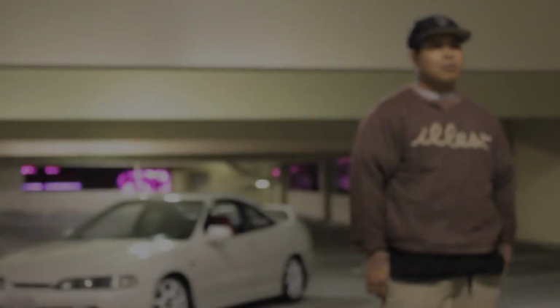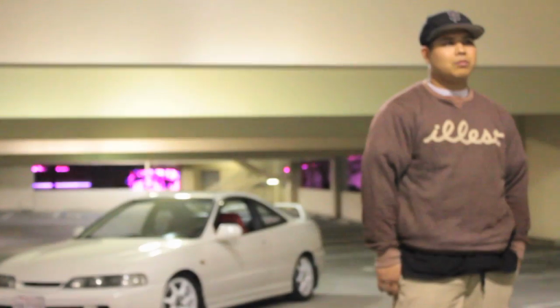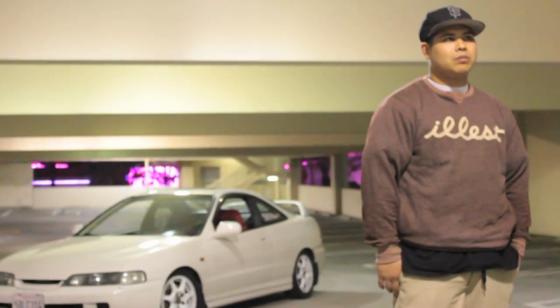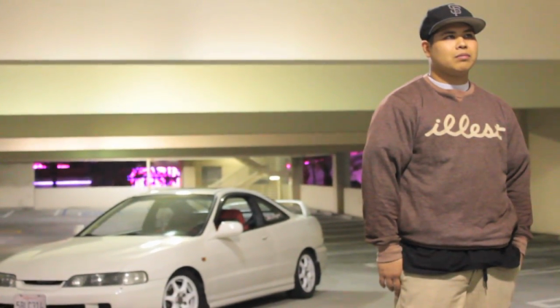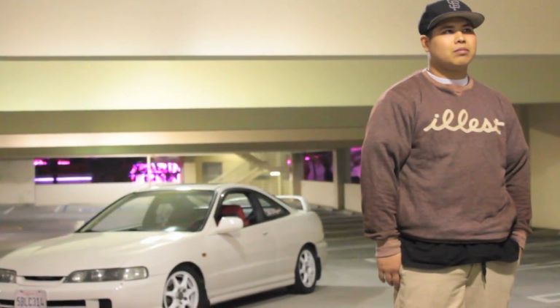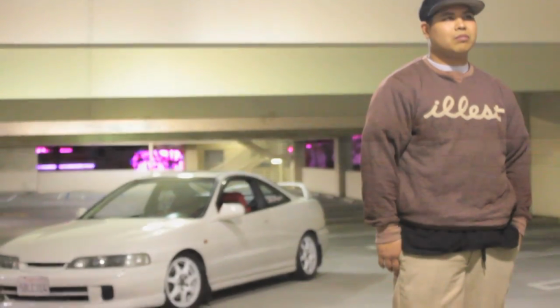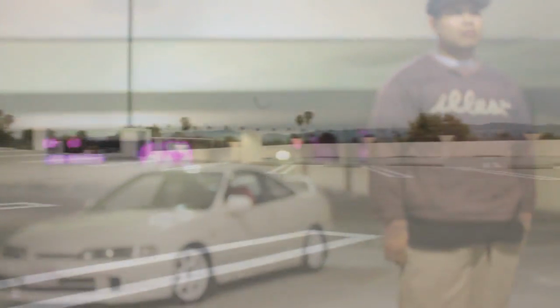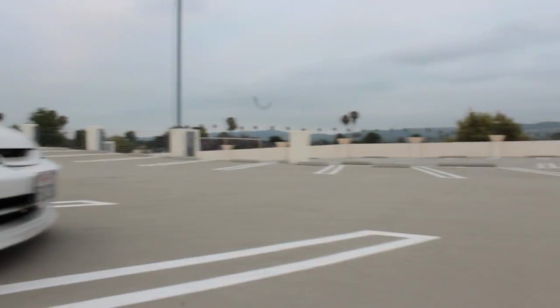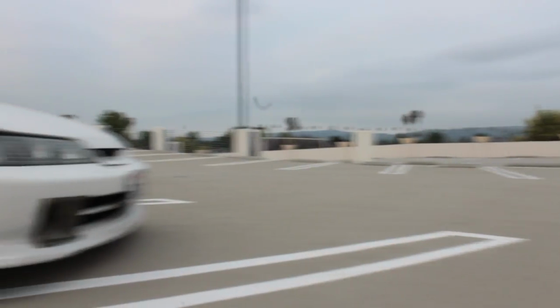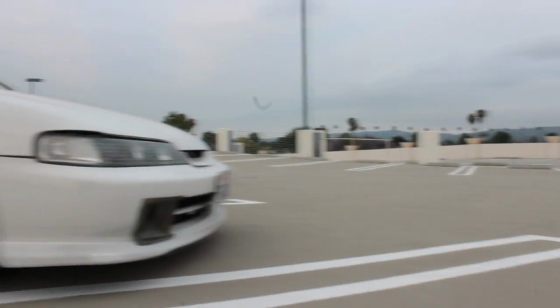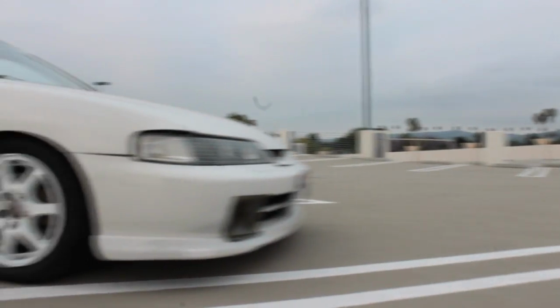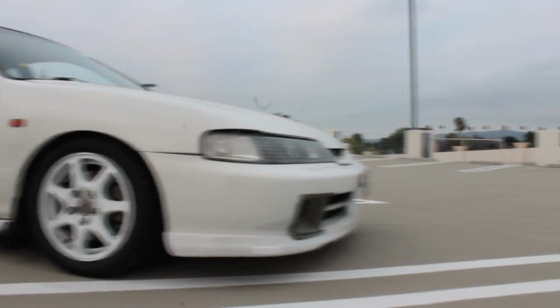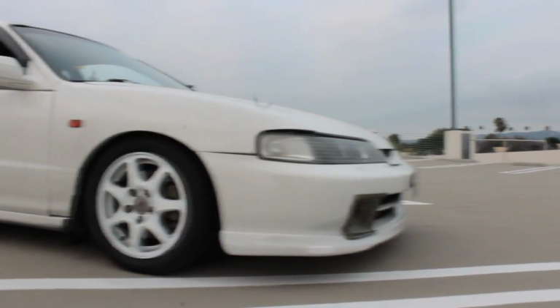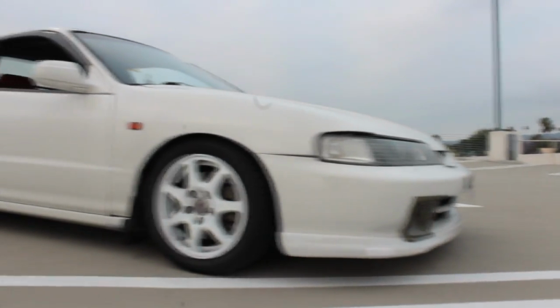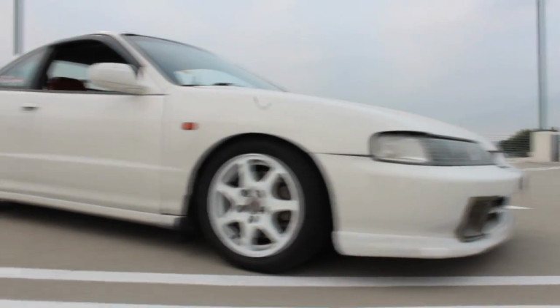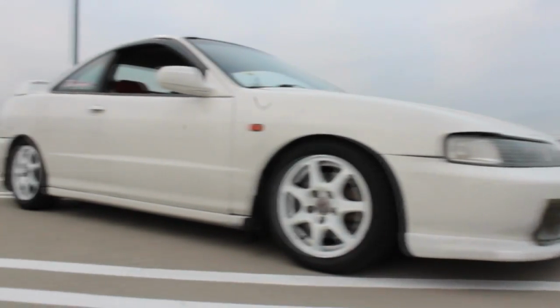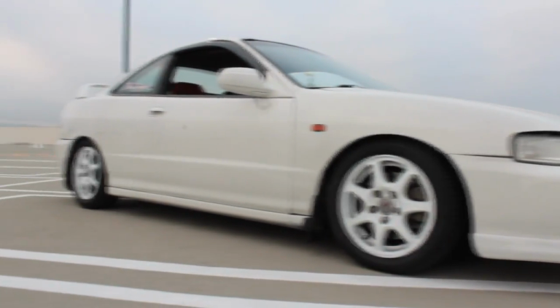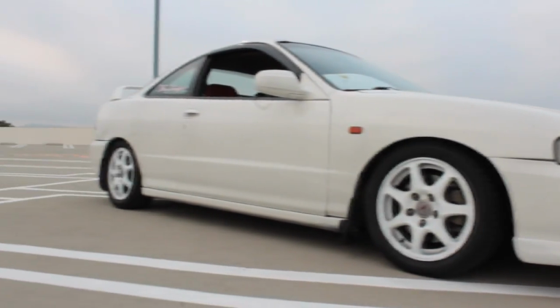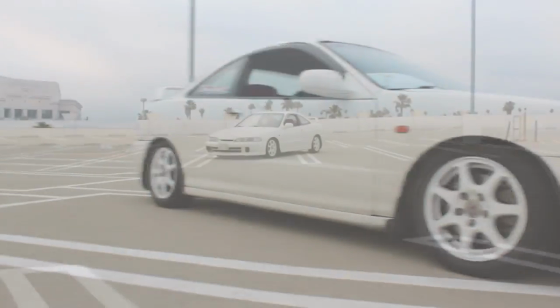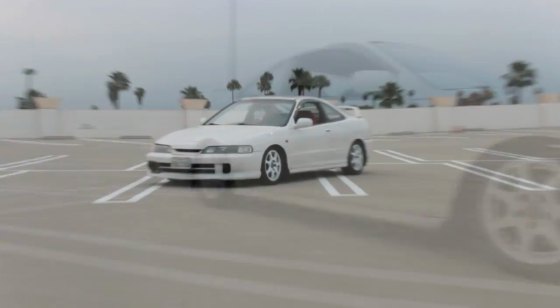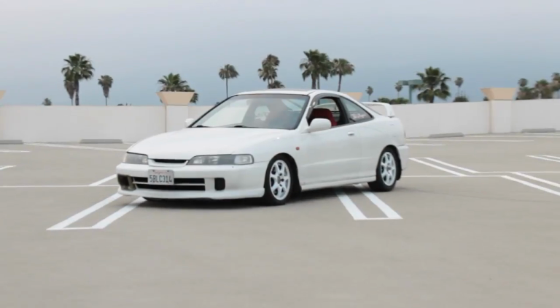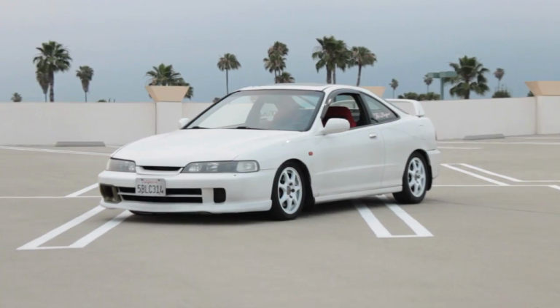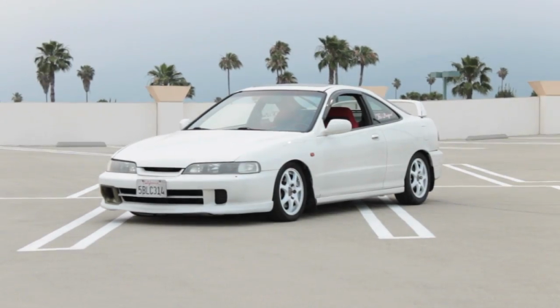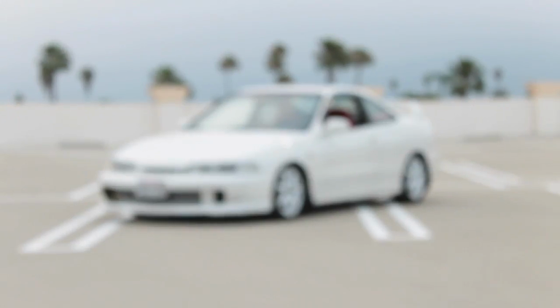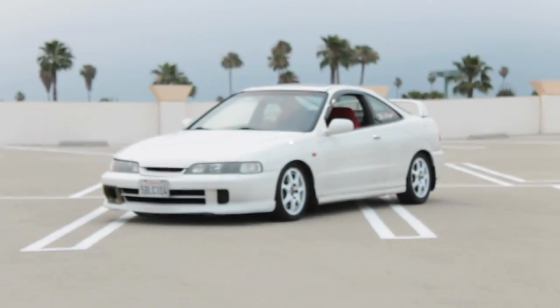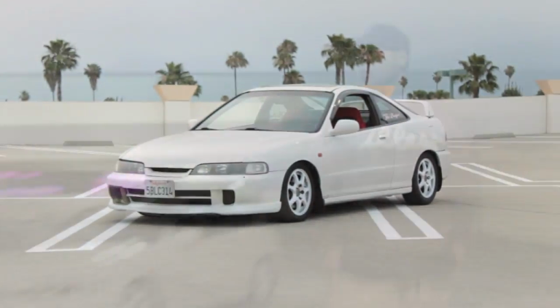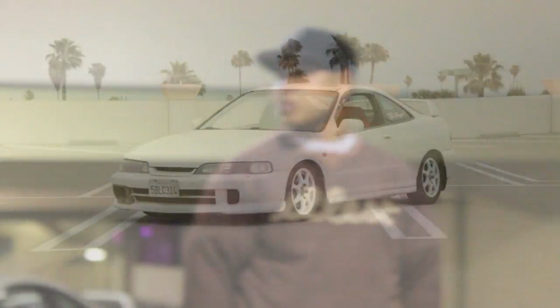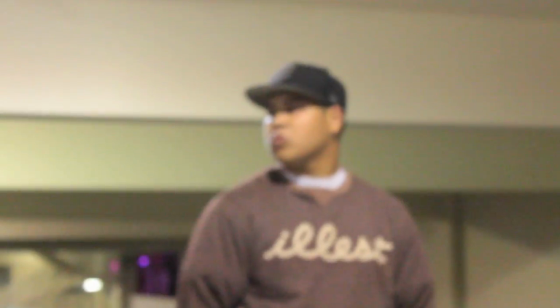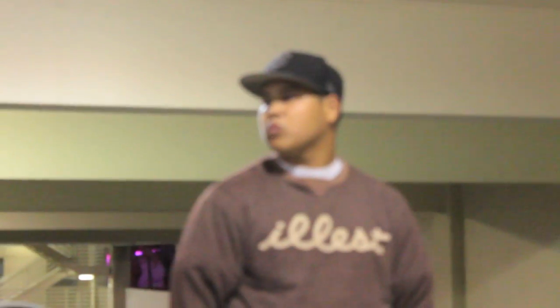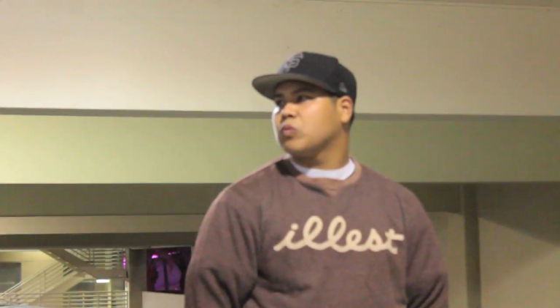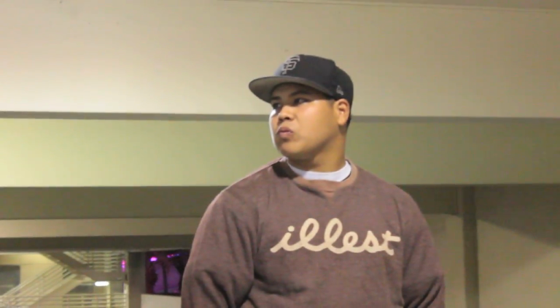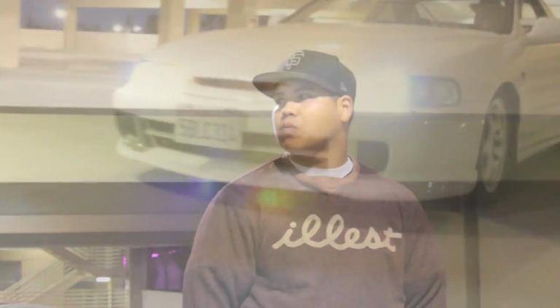My name is Mario Aguilar. My car is a '96 Acura Integra GSR. So far I have the 5-liter conversion, the Type-R frontend, B20 VTEC swap, and Type-R Red Recaro front seats.